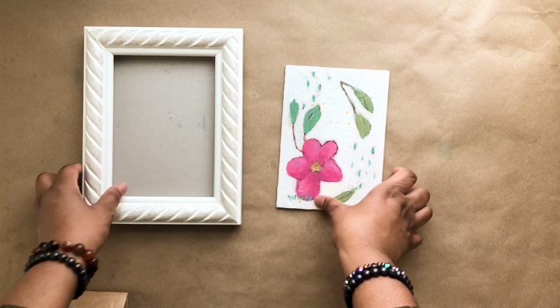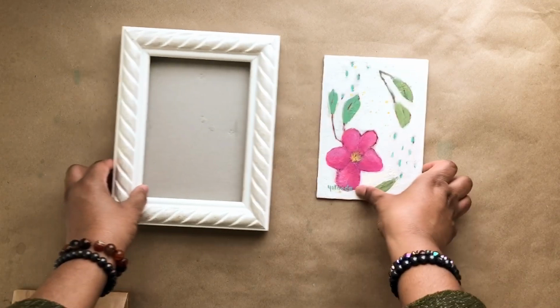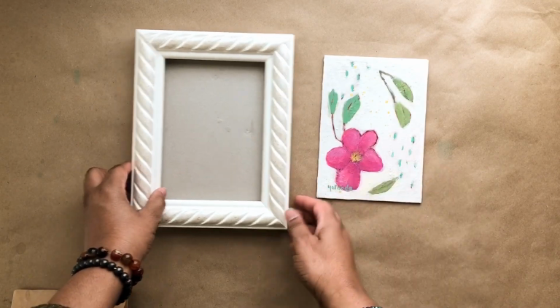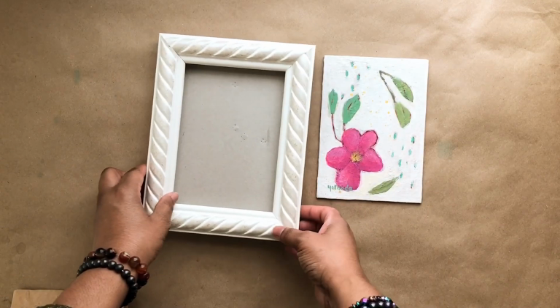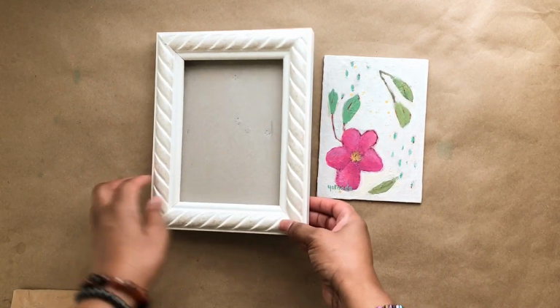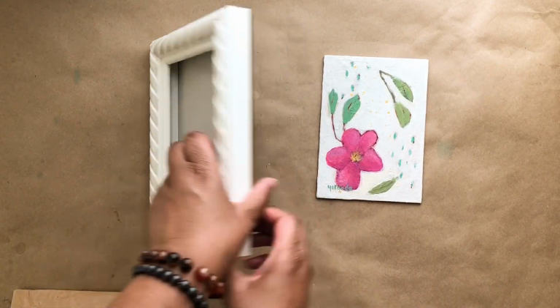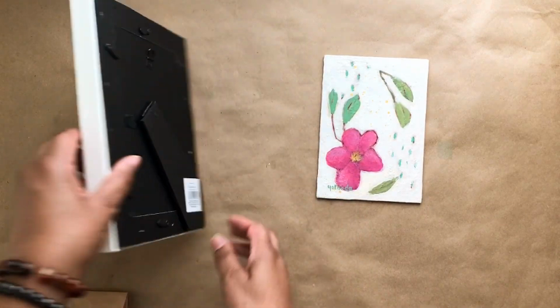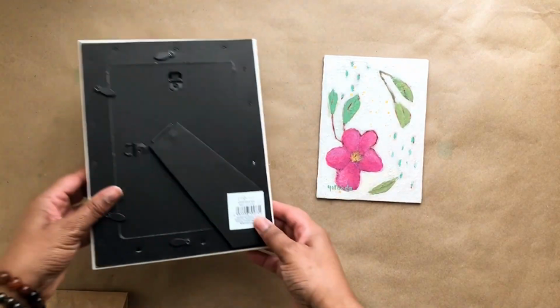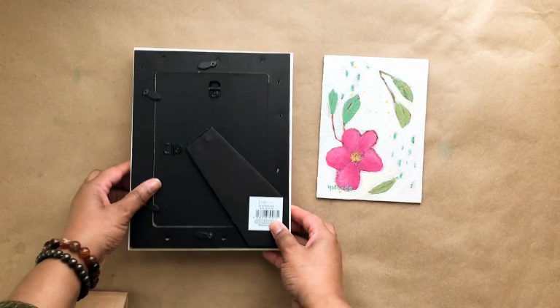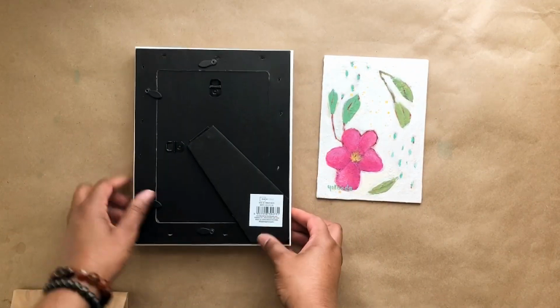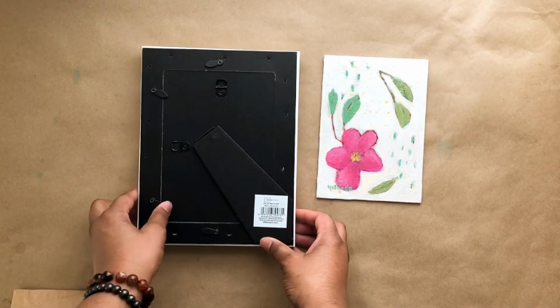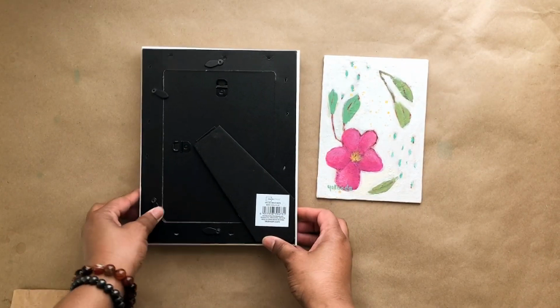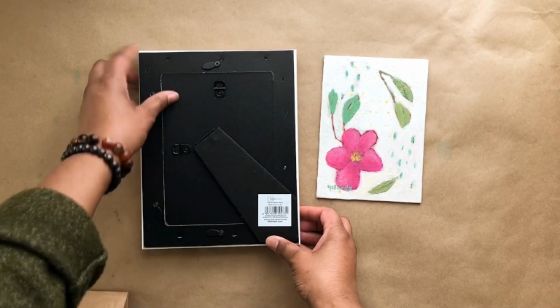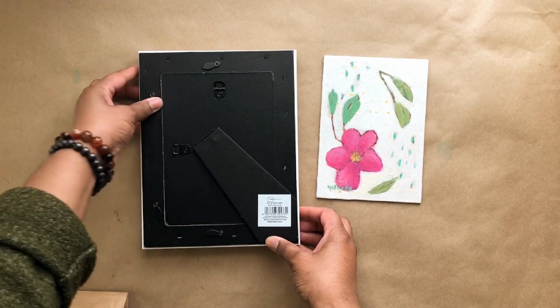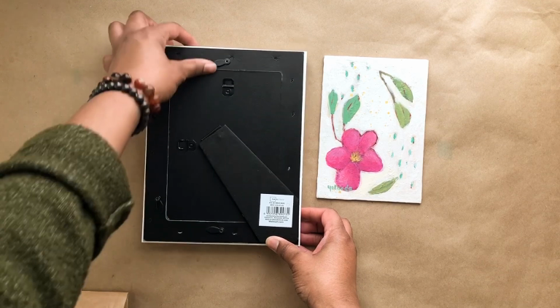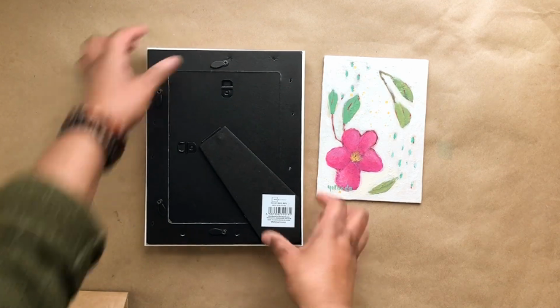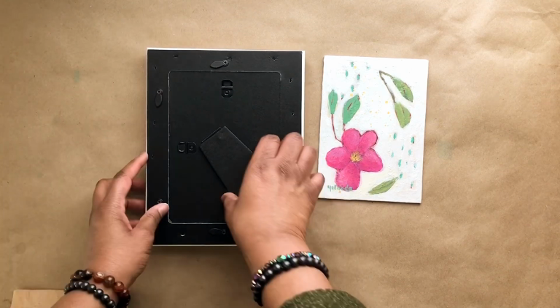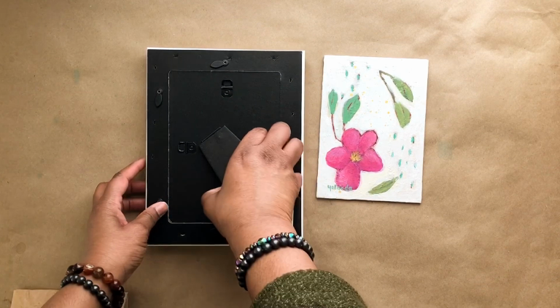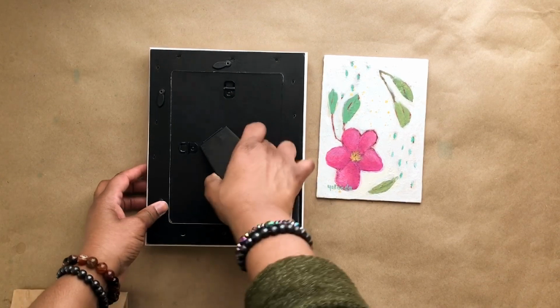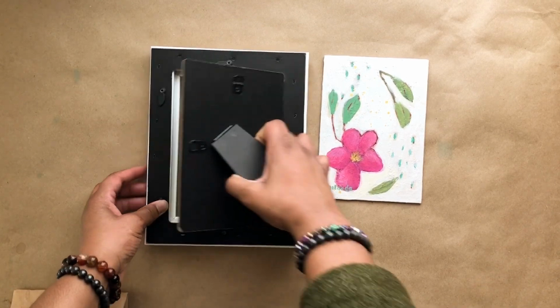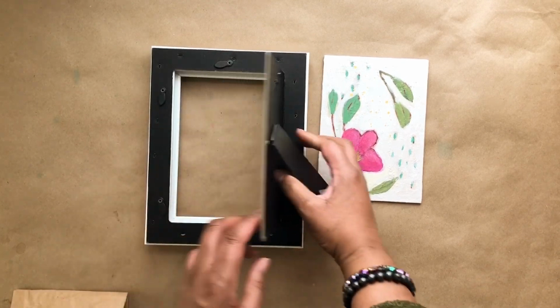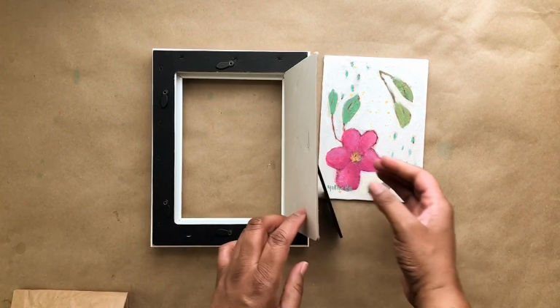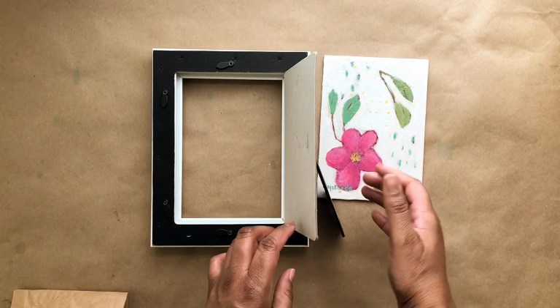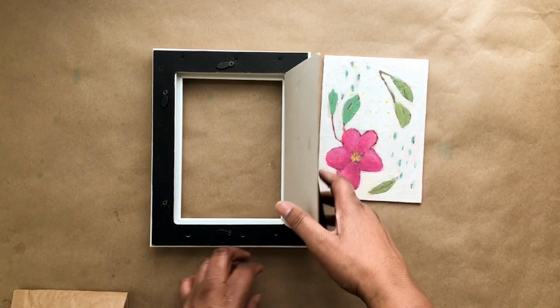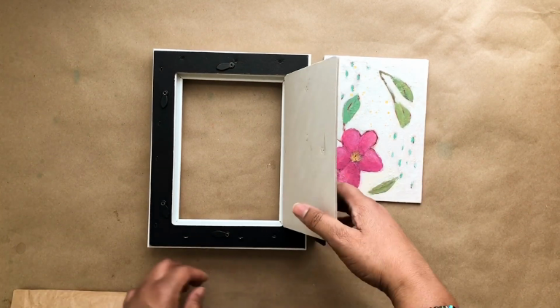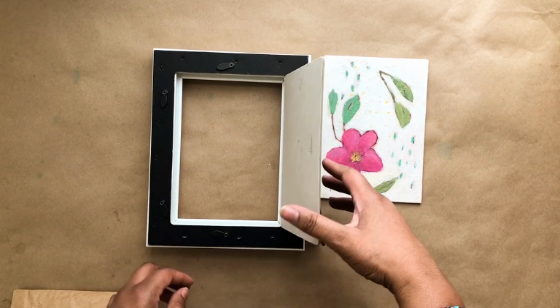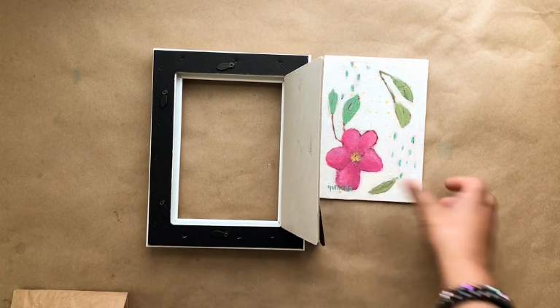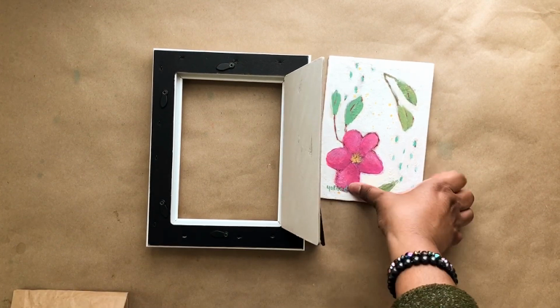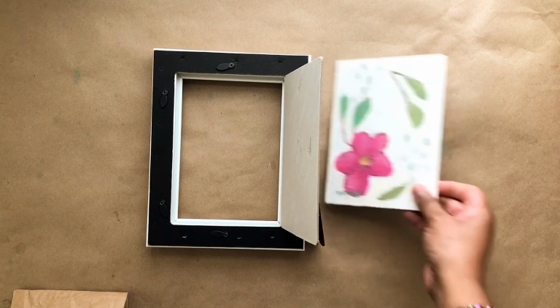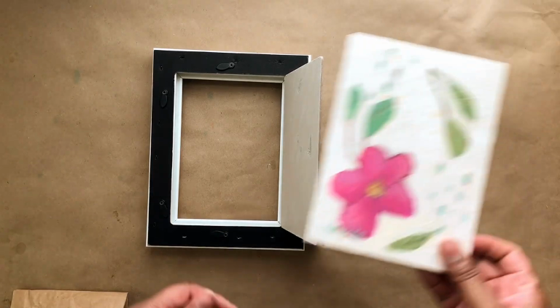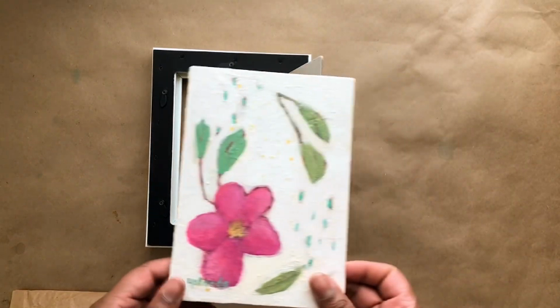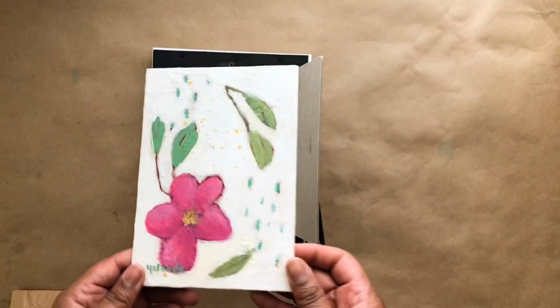This first panel that I'm framing here is a five by seven, and this is a picture frame I picked up at Walmart.